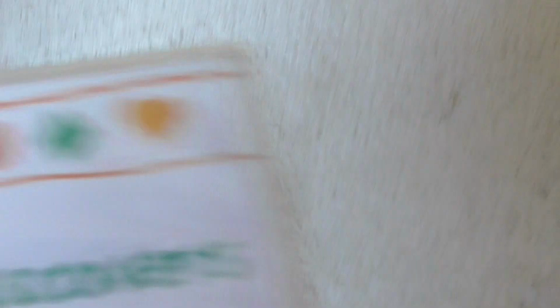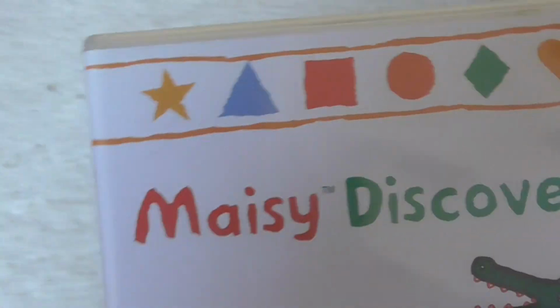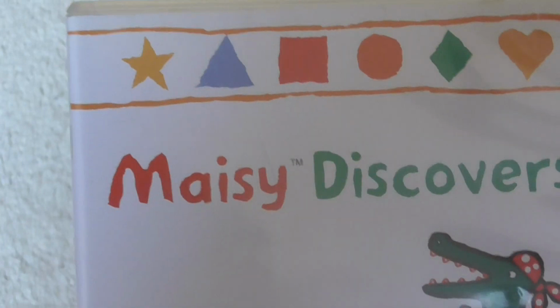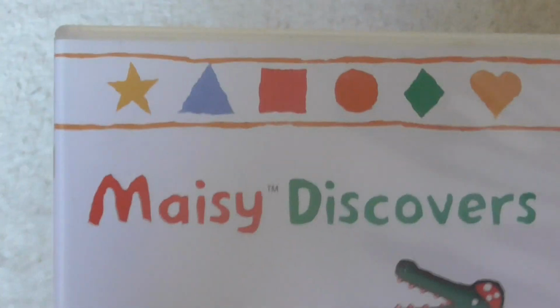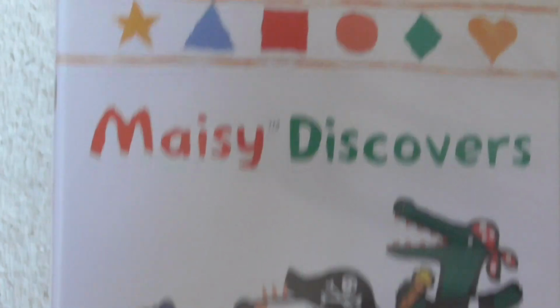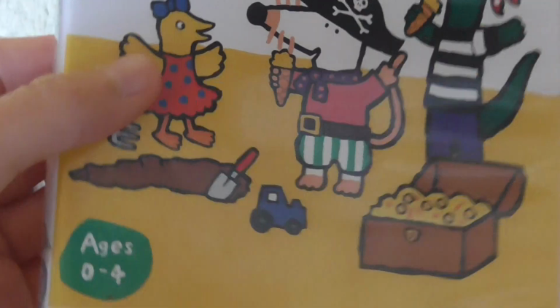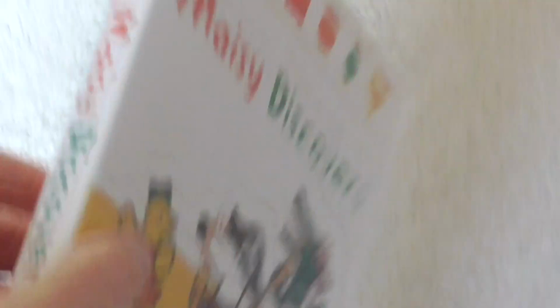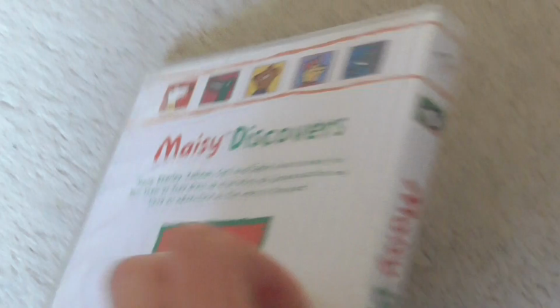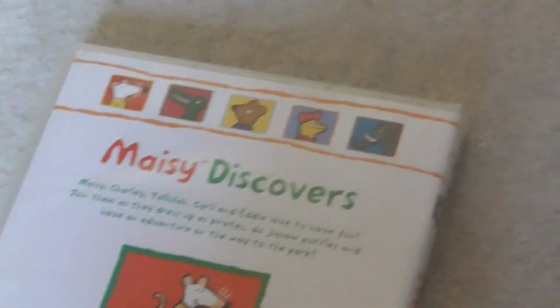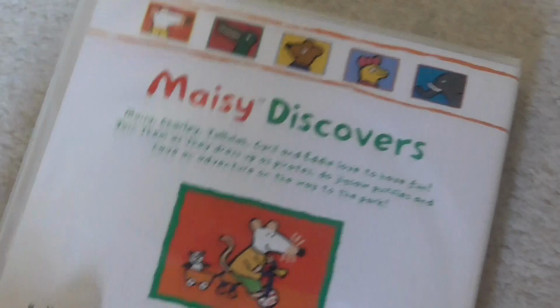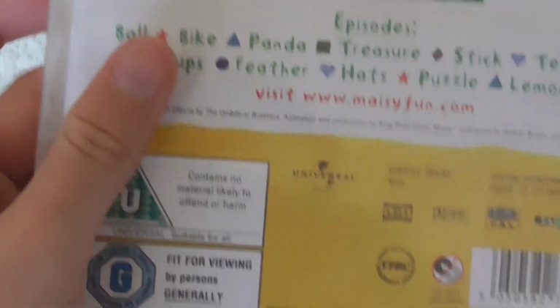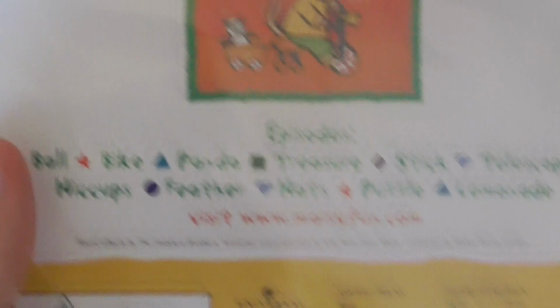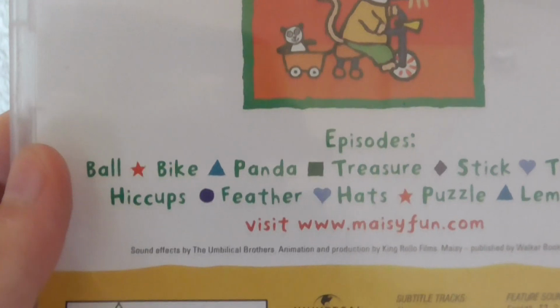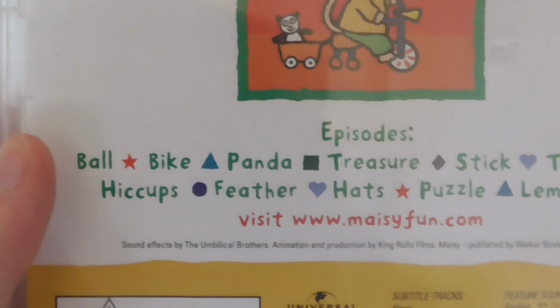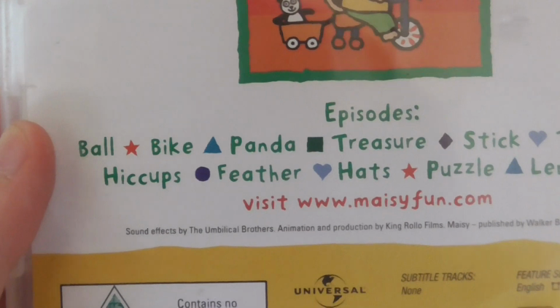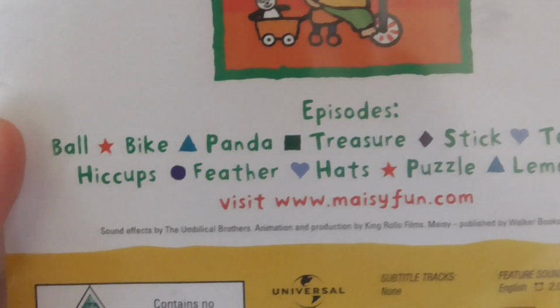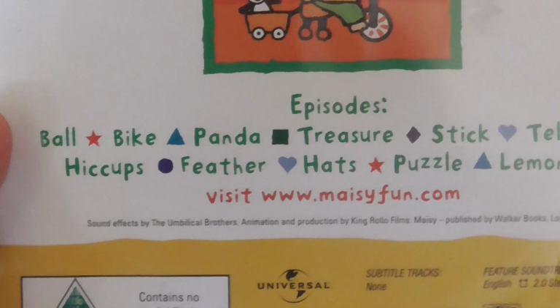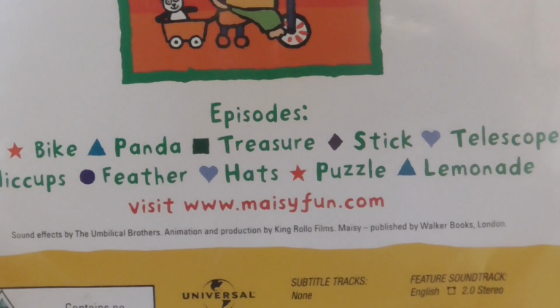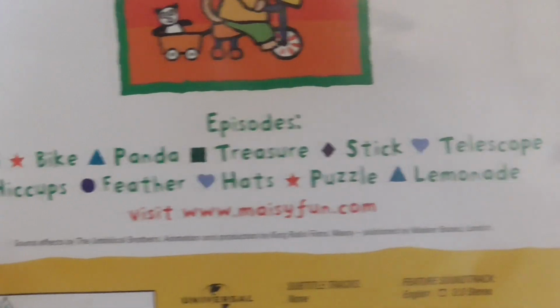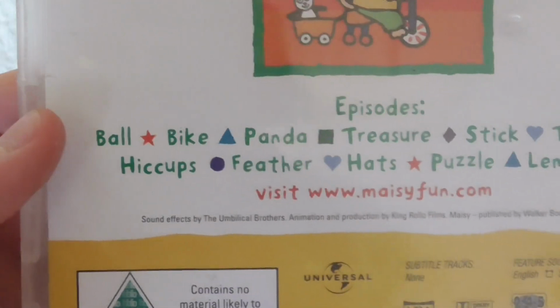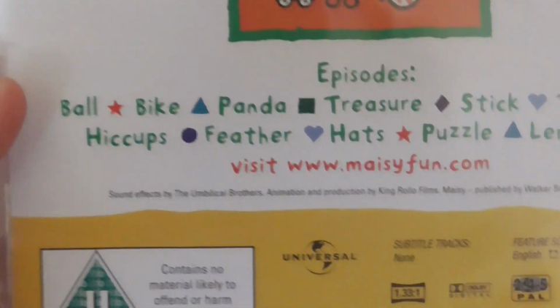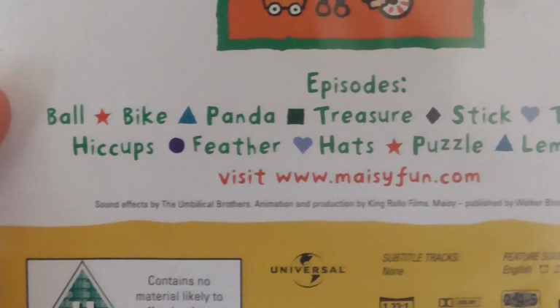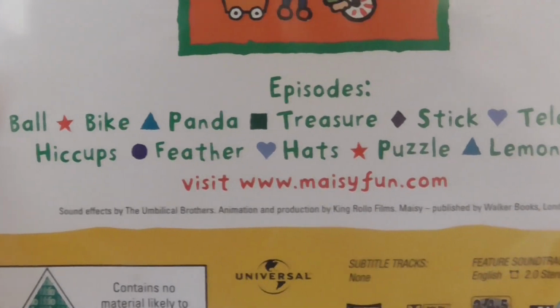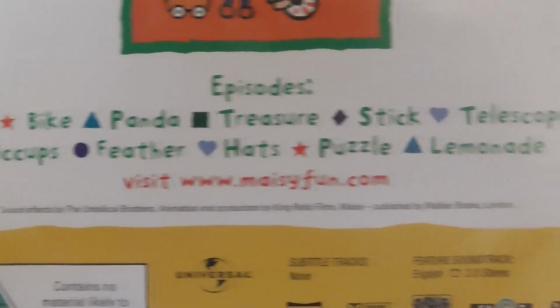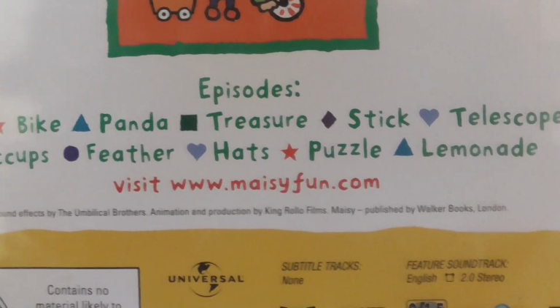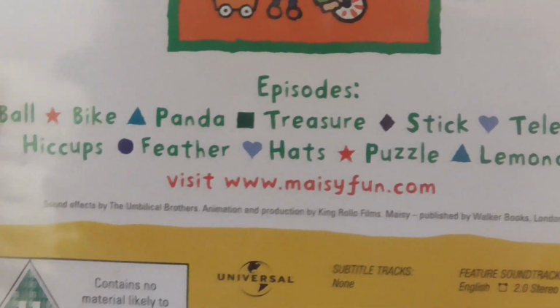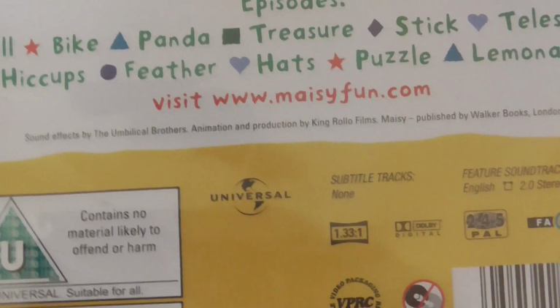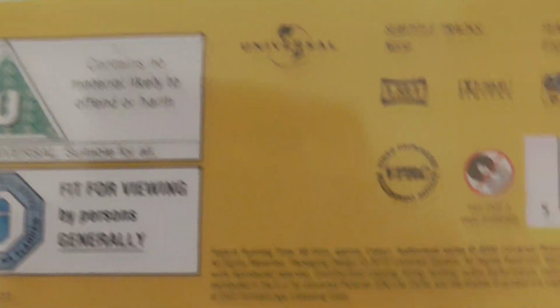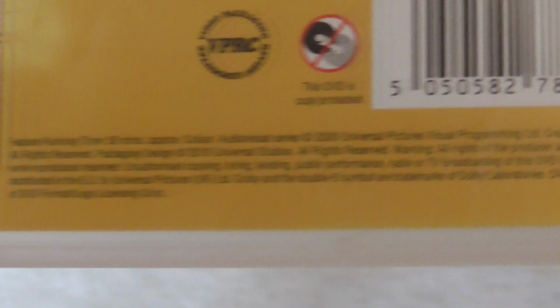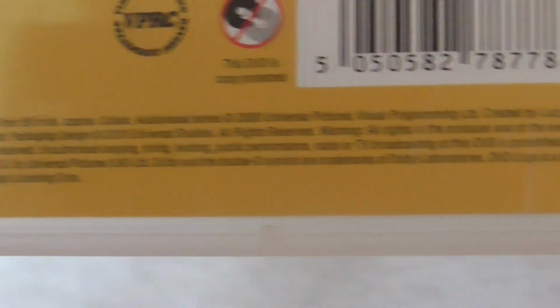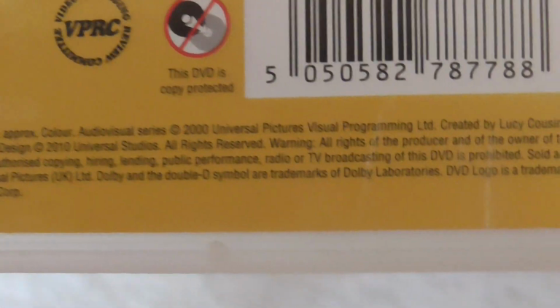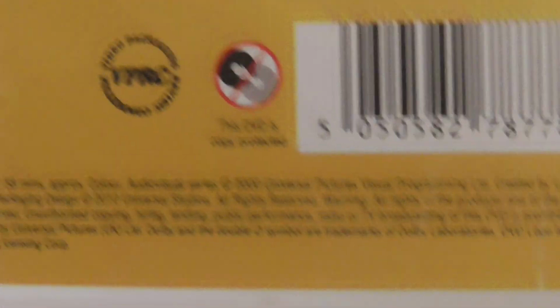The next one is Maisie Discovers. This includes the episodes Ball, Bike, Panda, Treasure, Stick, Telescope, Hiccups, Feather, Hats, Puzzle and Lemonade. And the running time is 58 minutes.